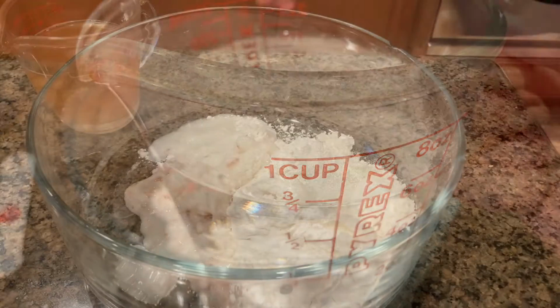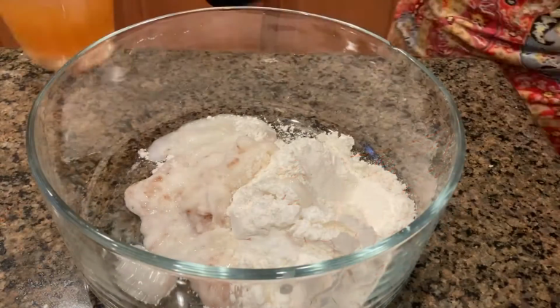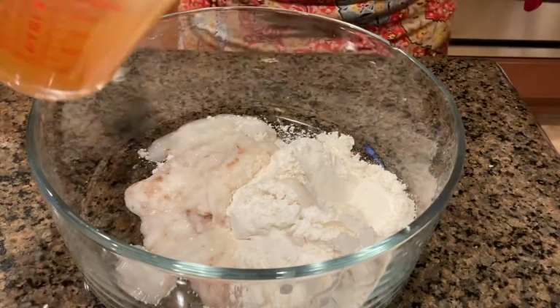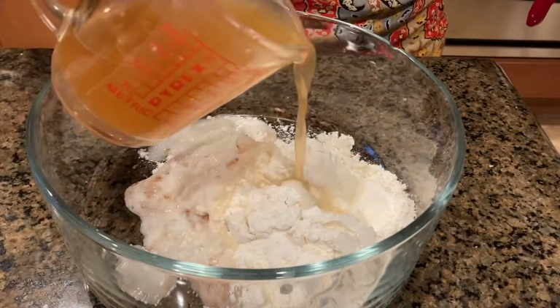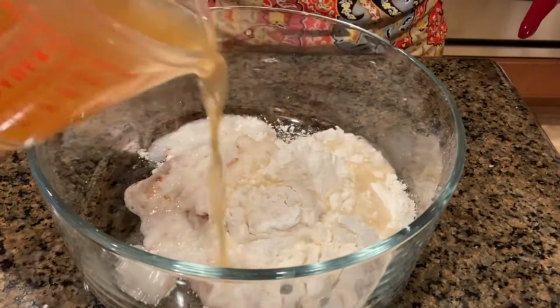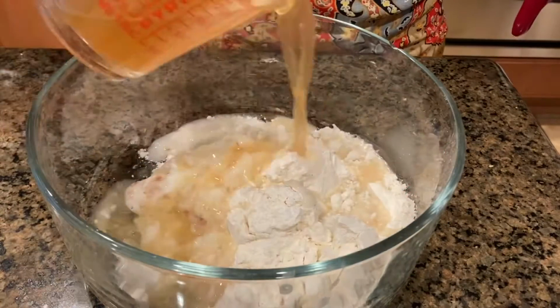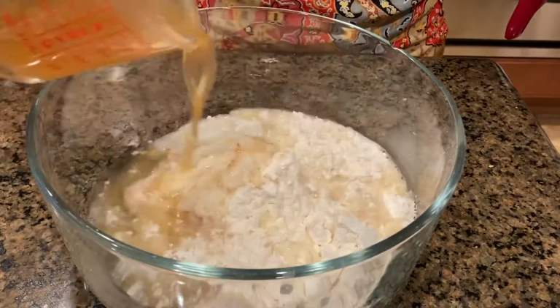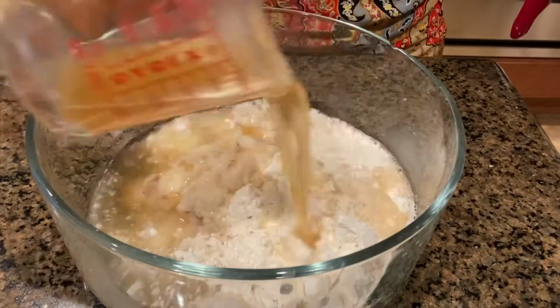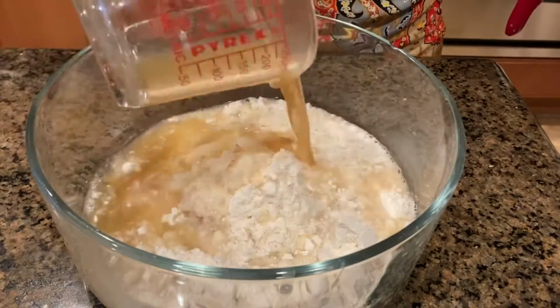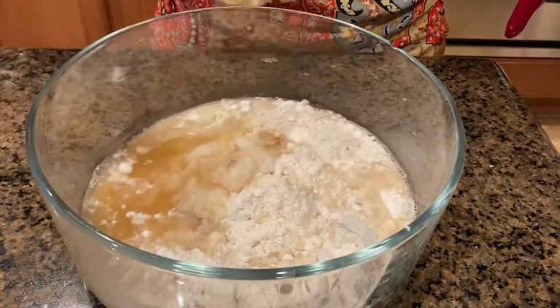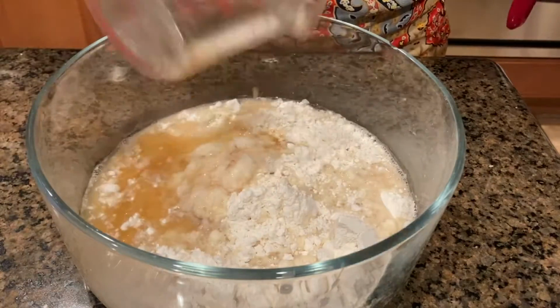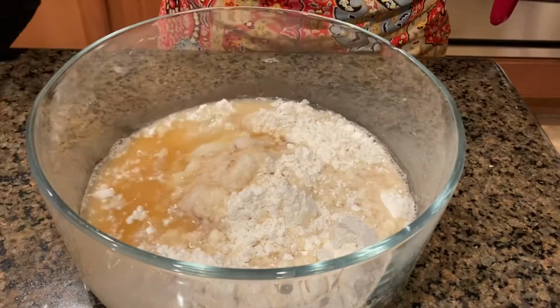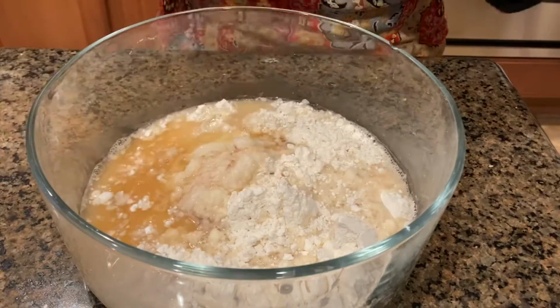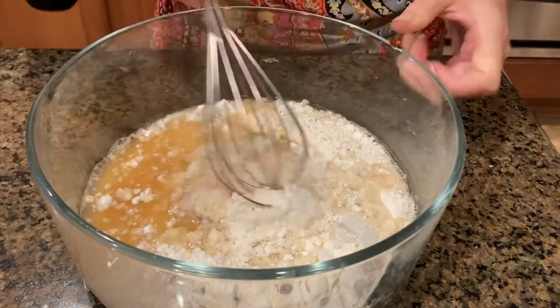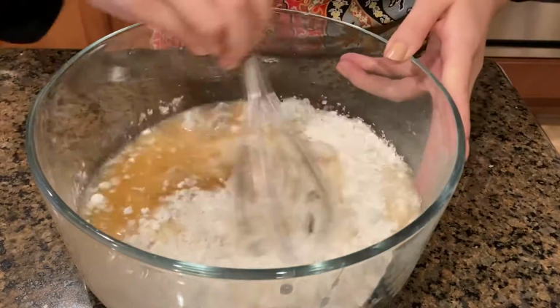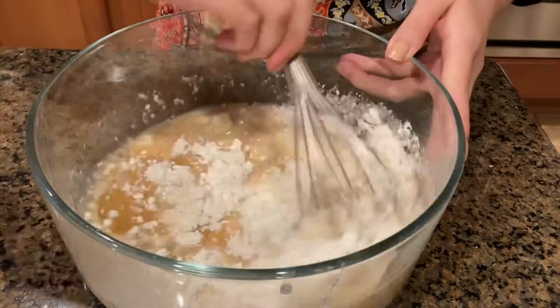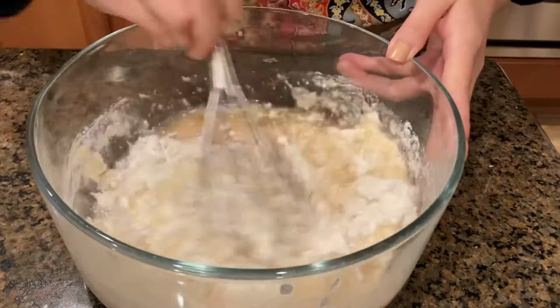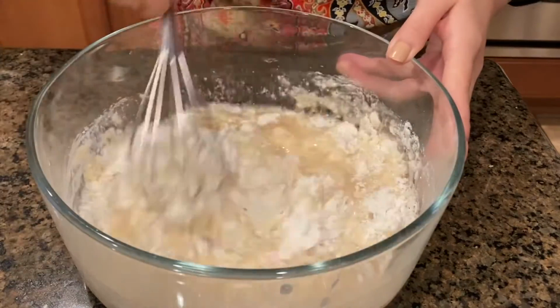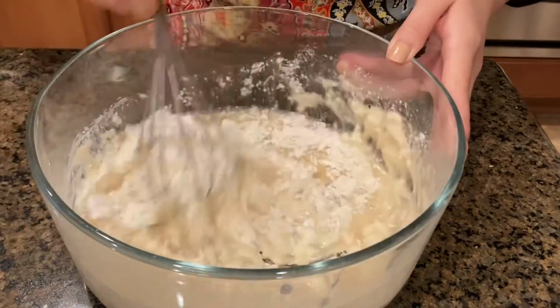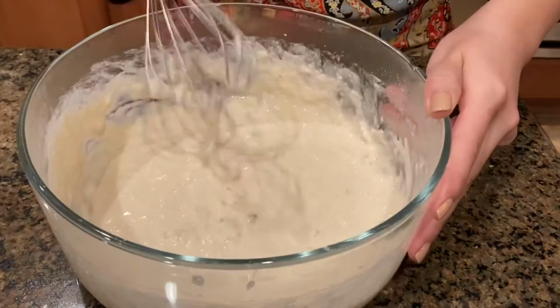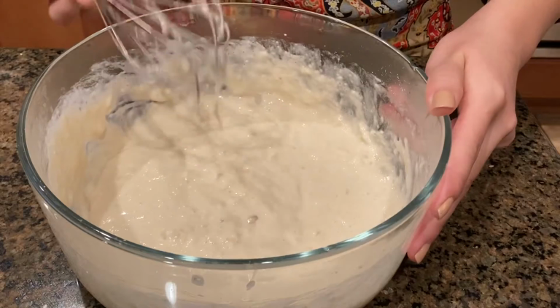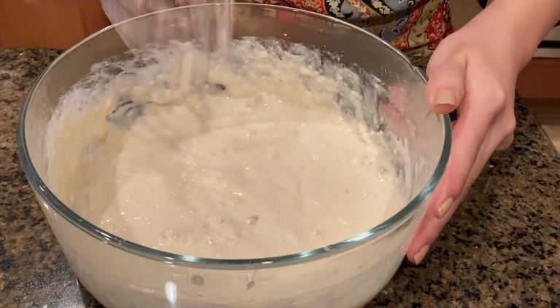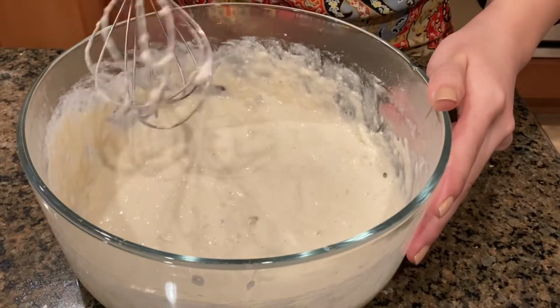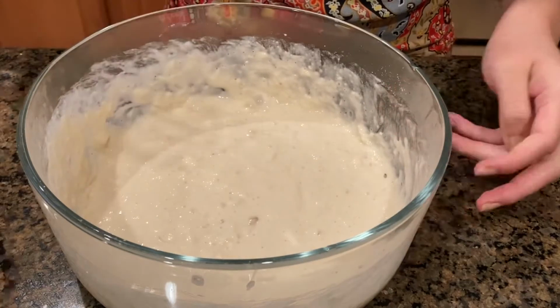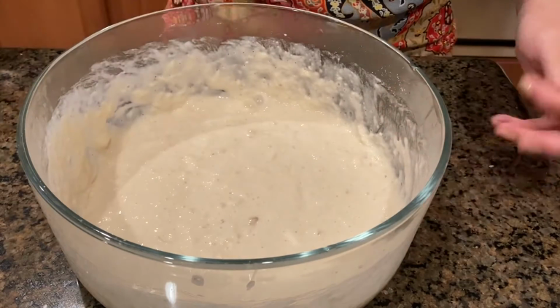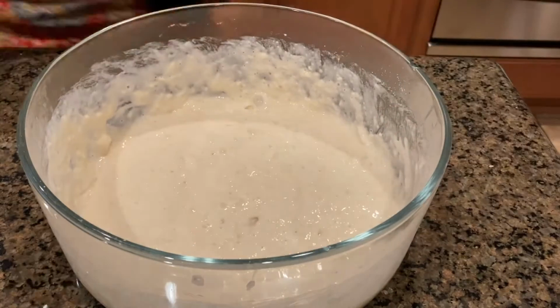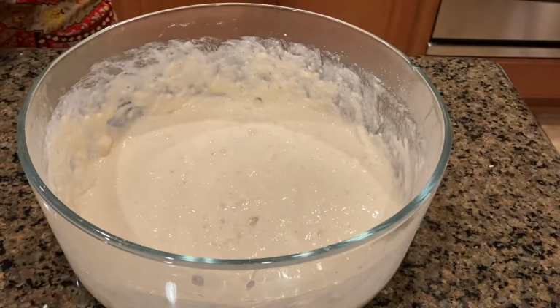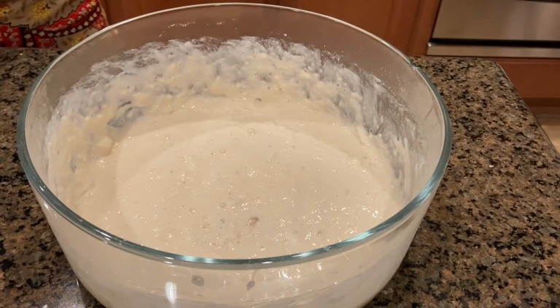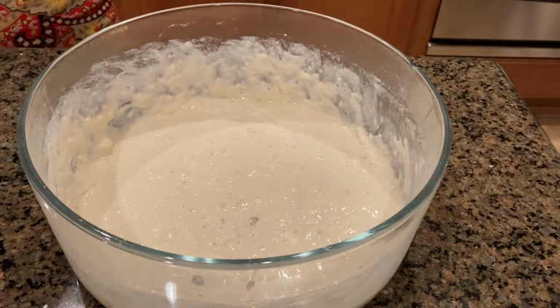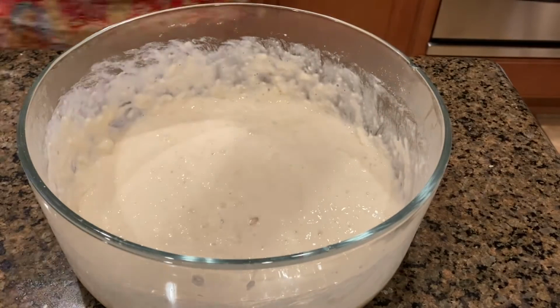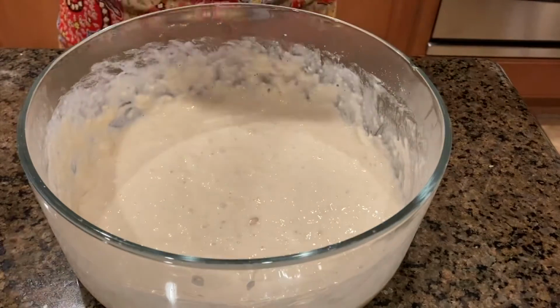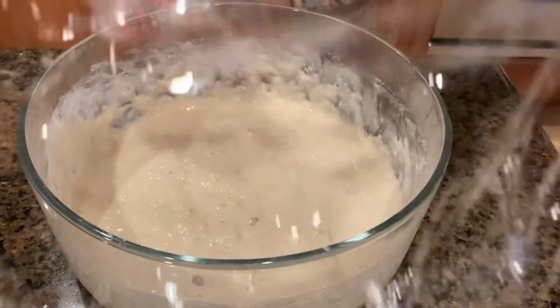Then I pour the broth into the flour mix and whisk to combine. You want to whisk it until it's fully incorporated and then cover with saran wrap. Let's put it in the fridge for a minimum of 30 minutes.